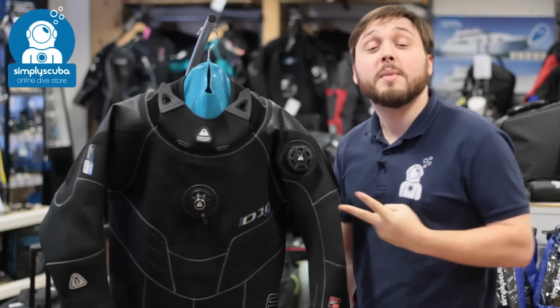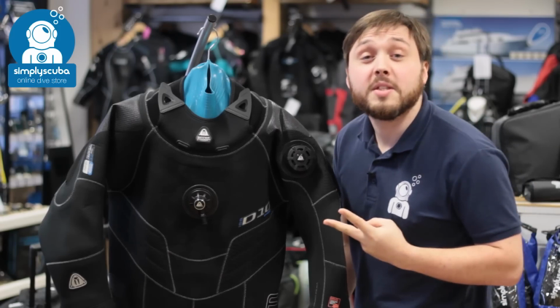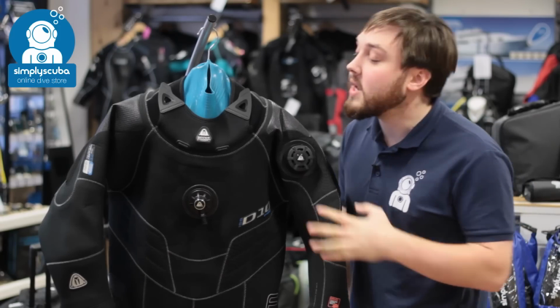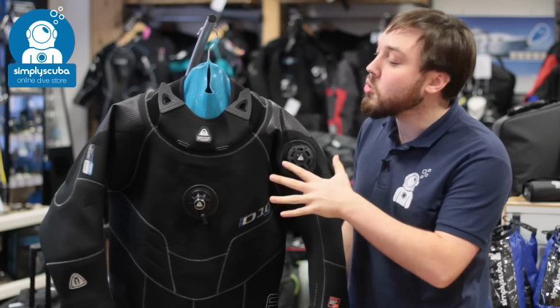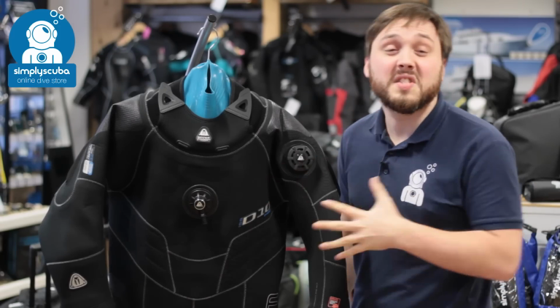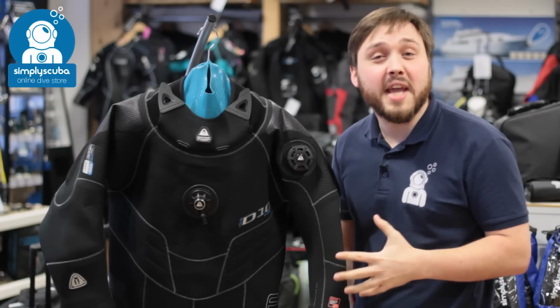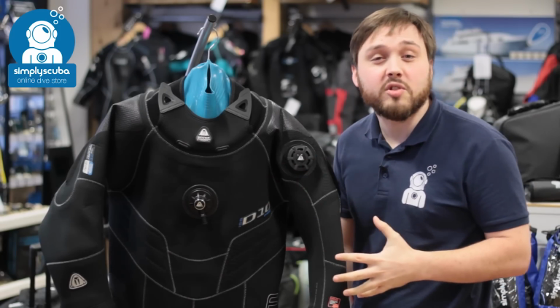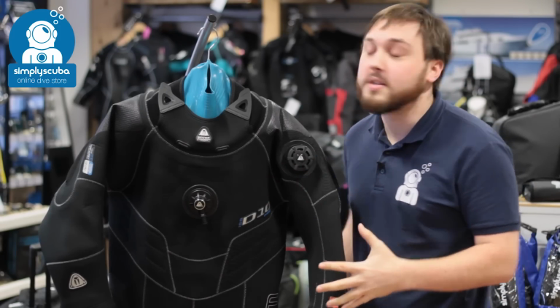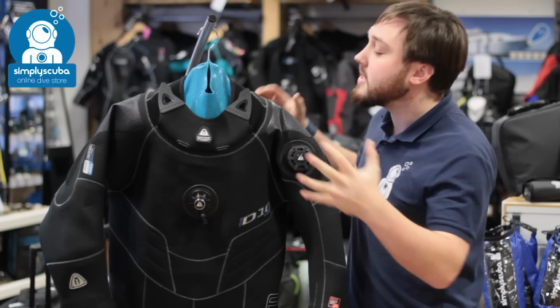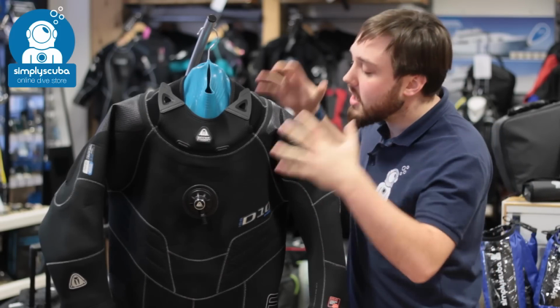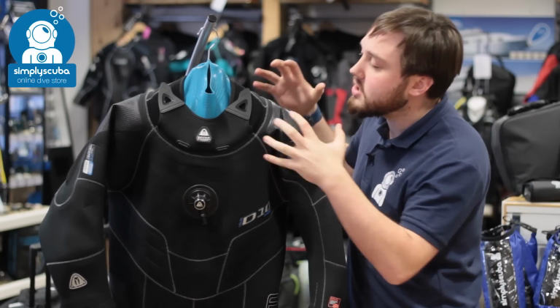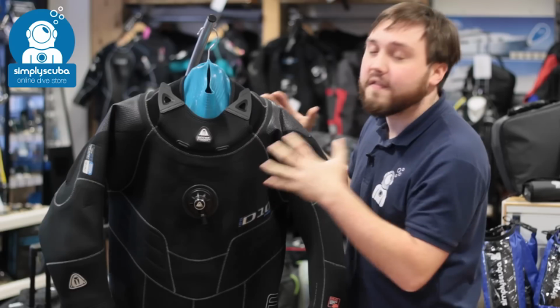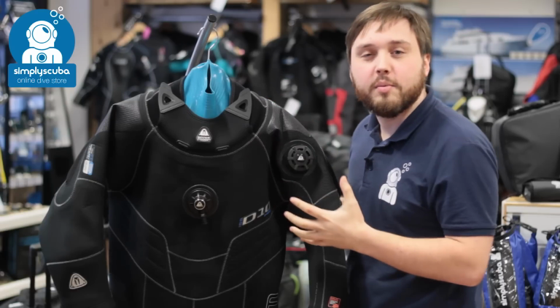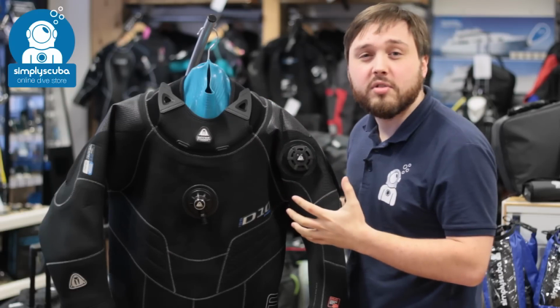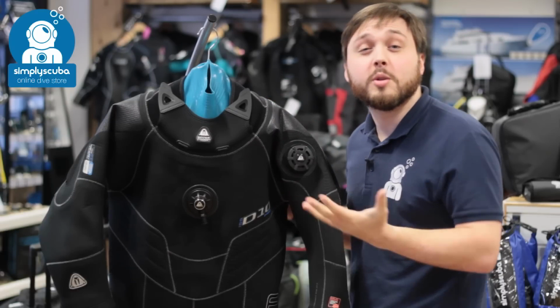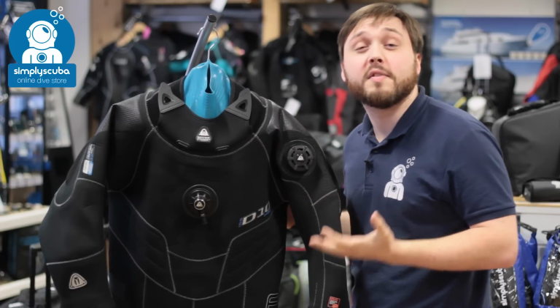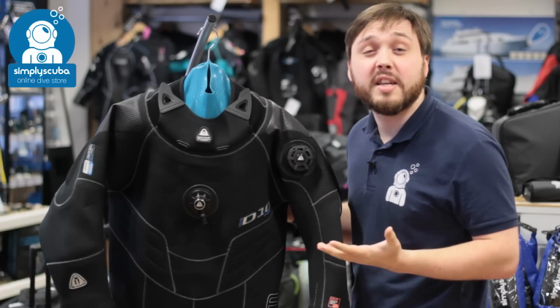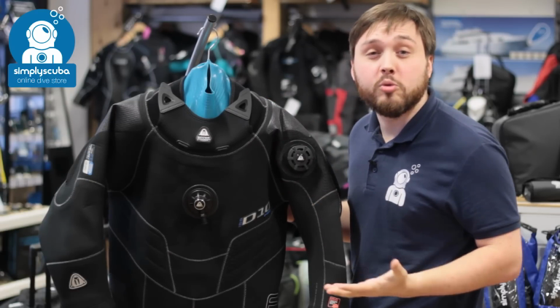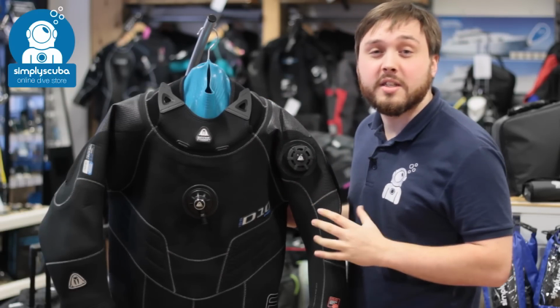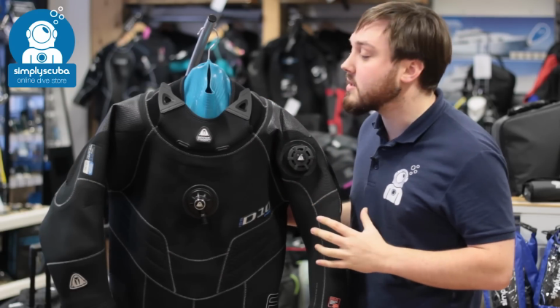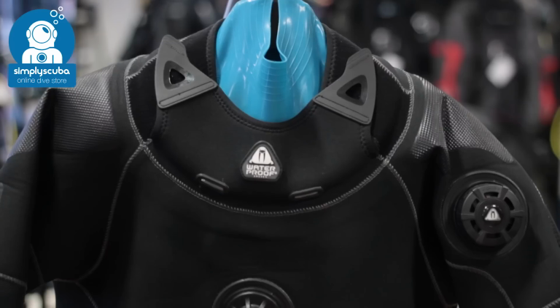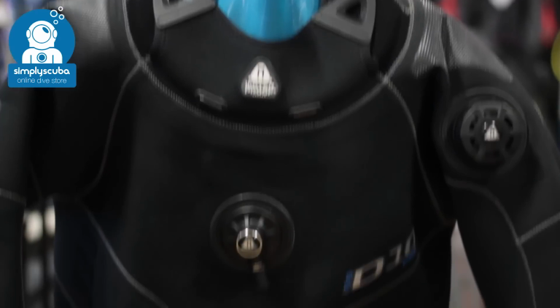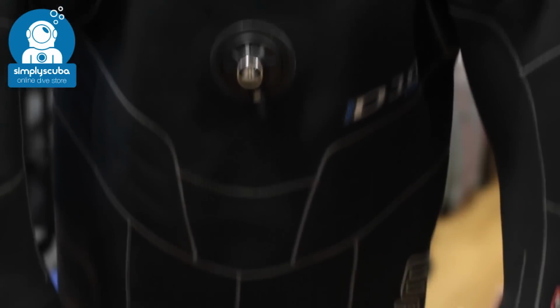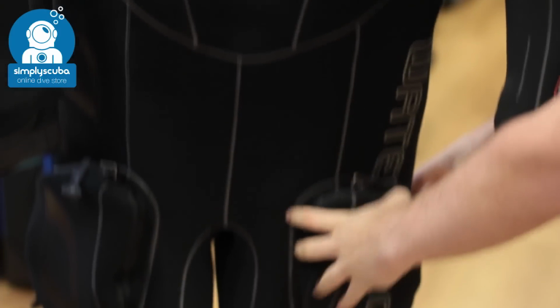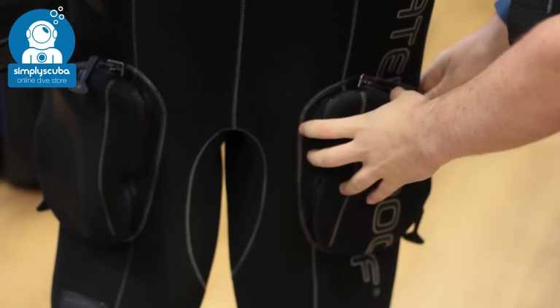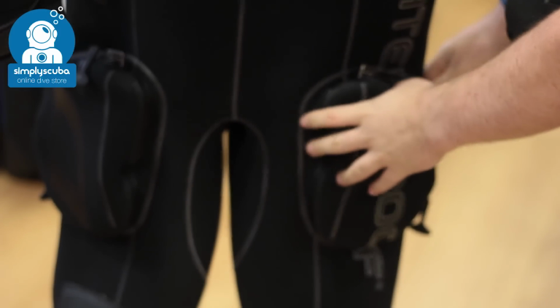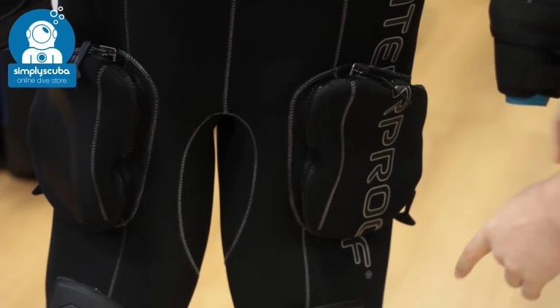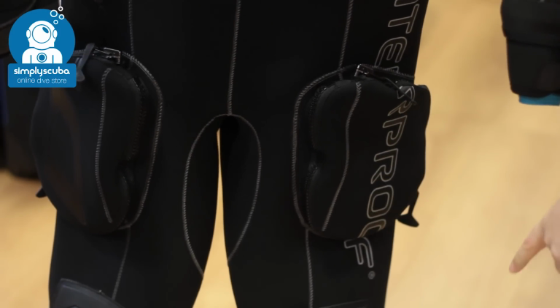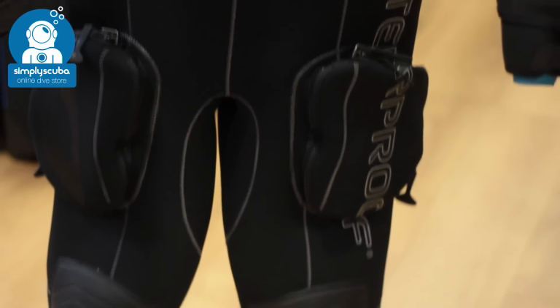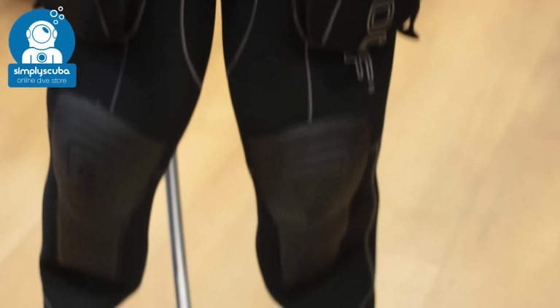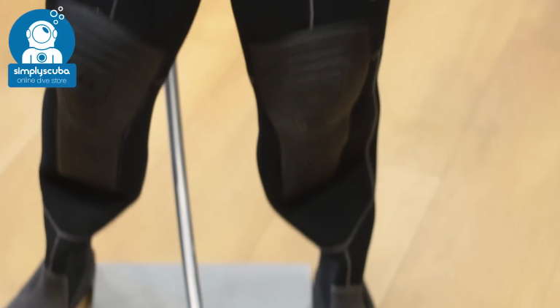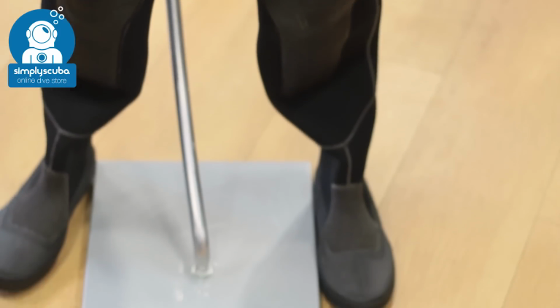Coming in at number two we have the Waterproof D10 dry suit. This is a nice tough neoprene dry suit, so it's great for the really cold winter months. You have integrated silicone seals, expandable pockets, and Kevlar boots.